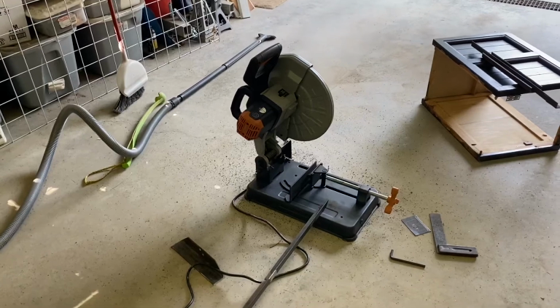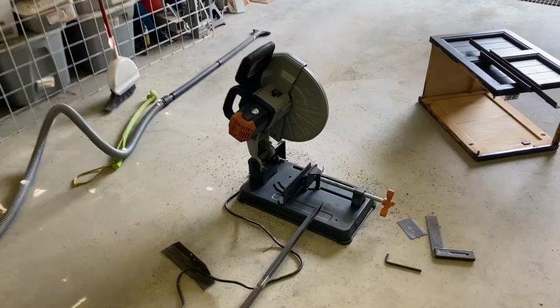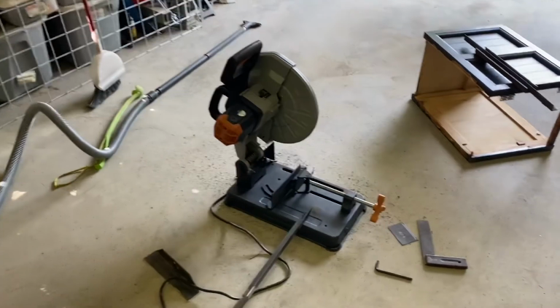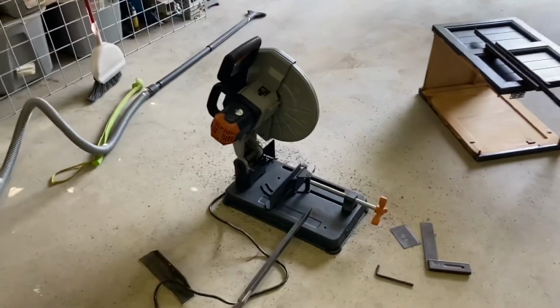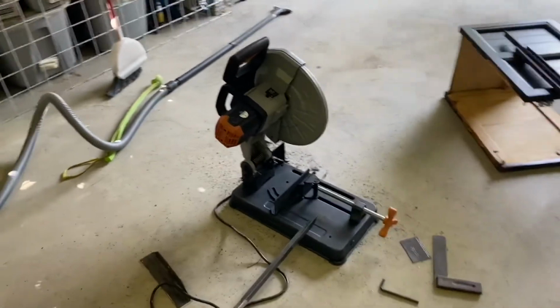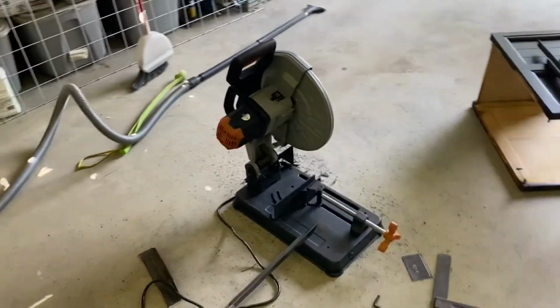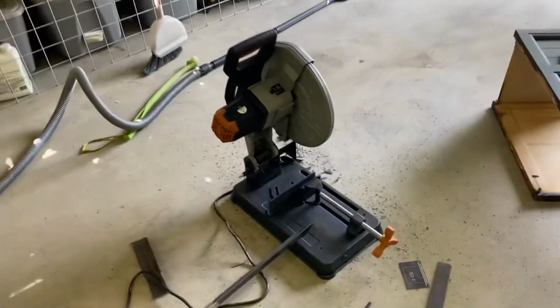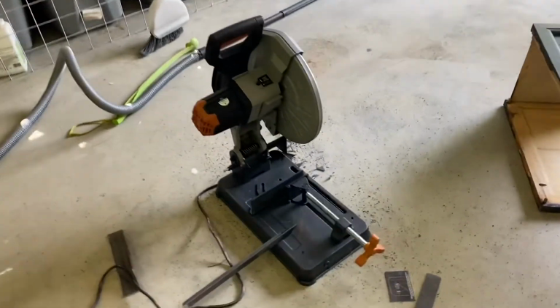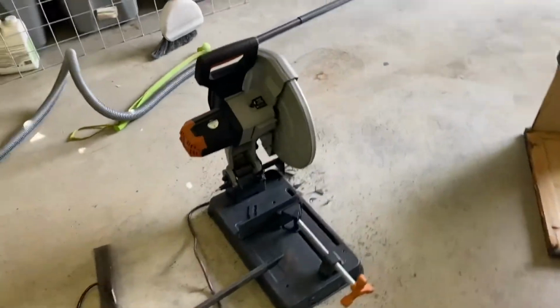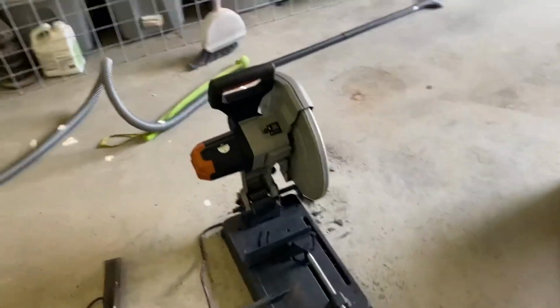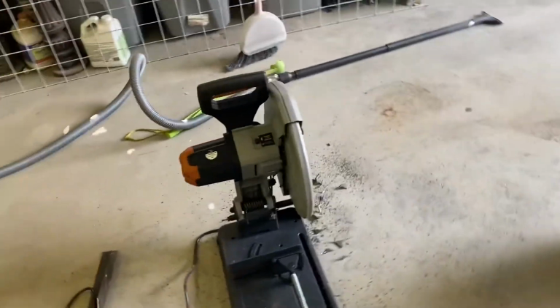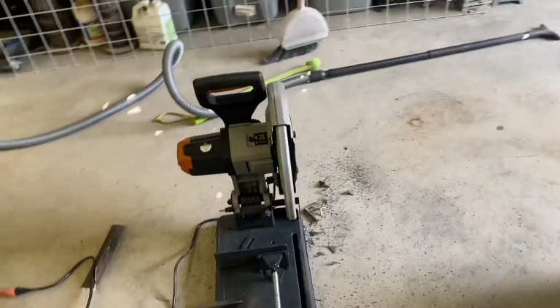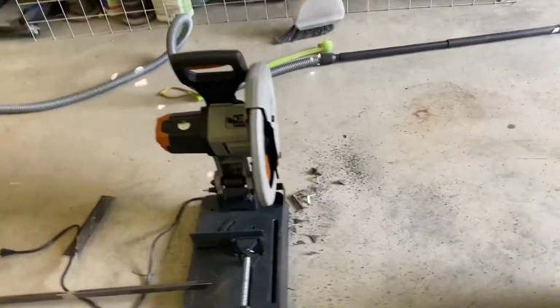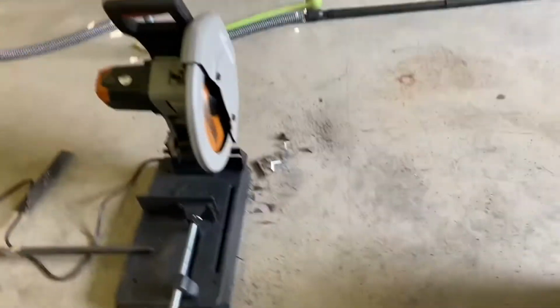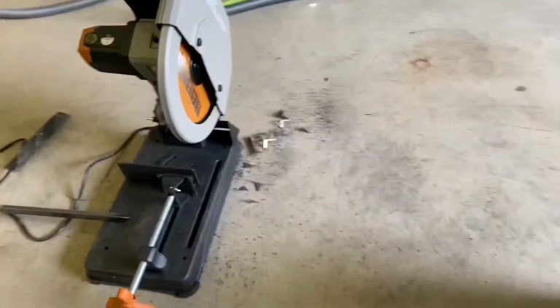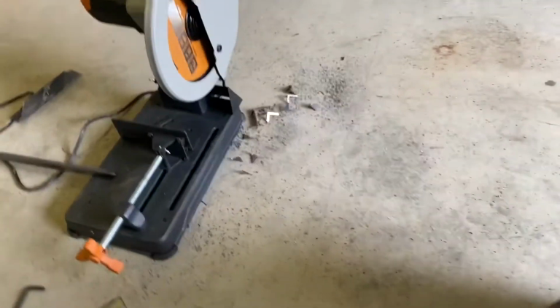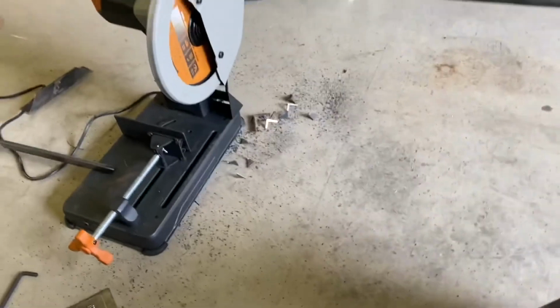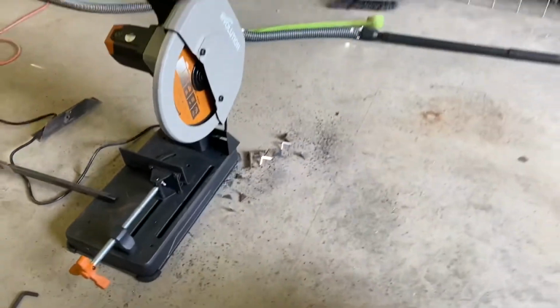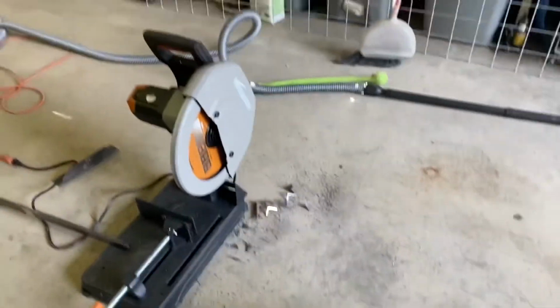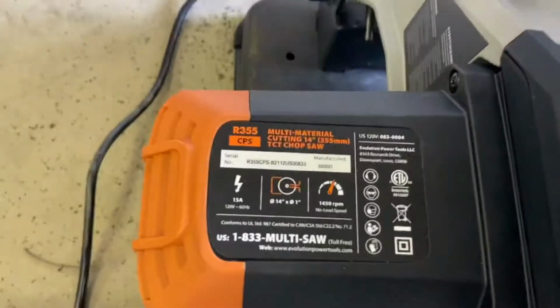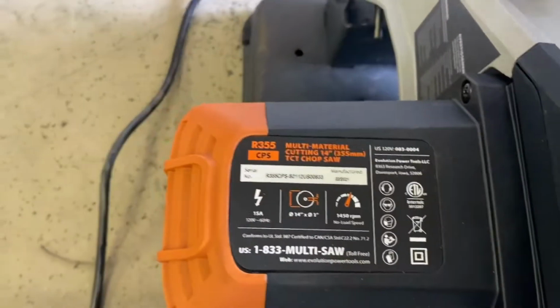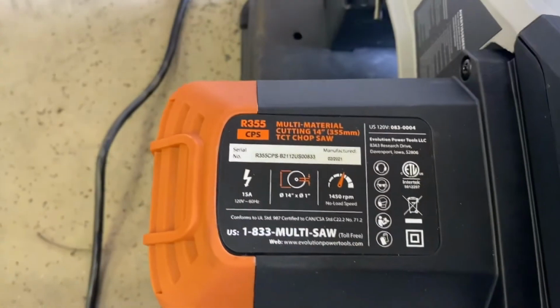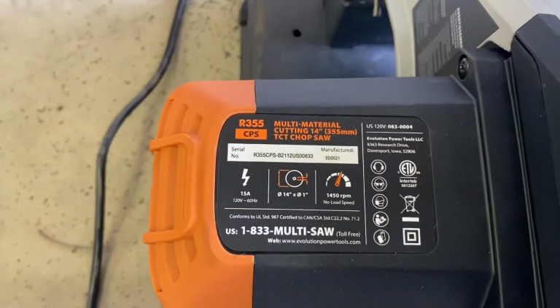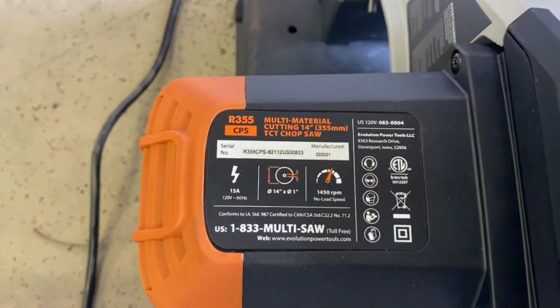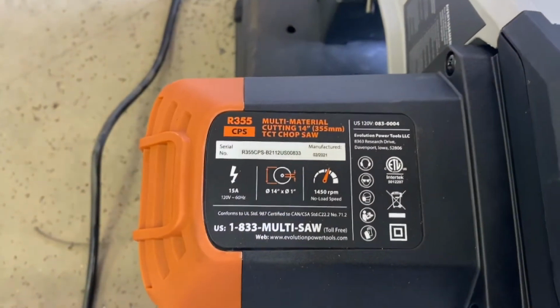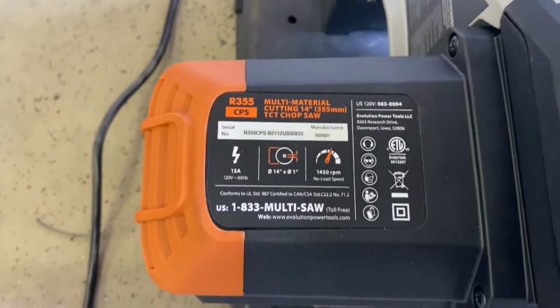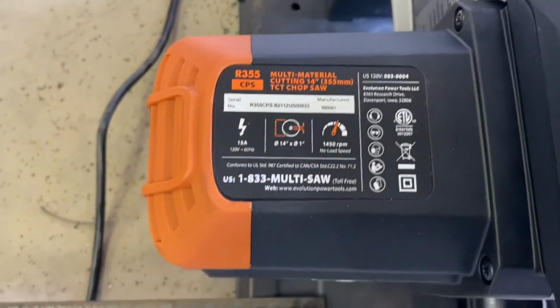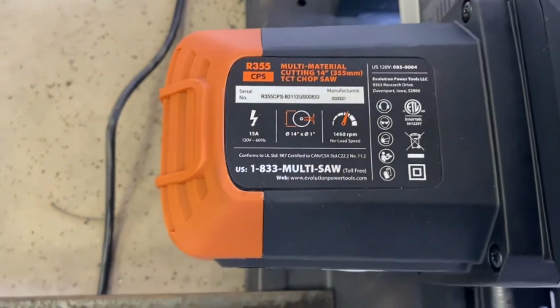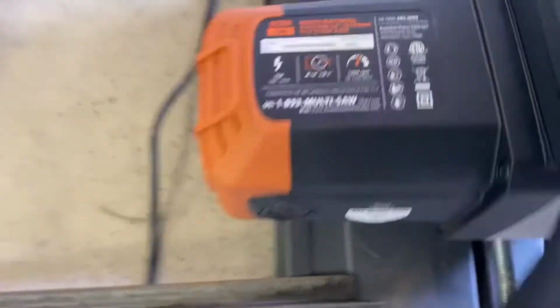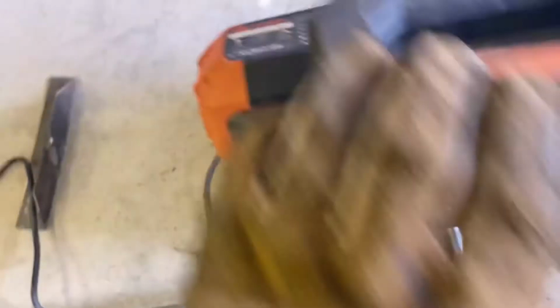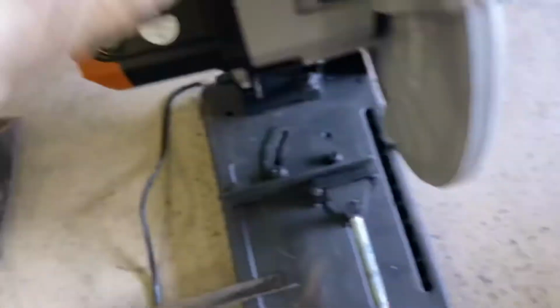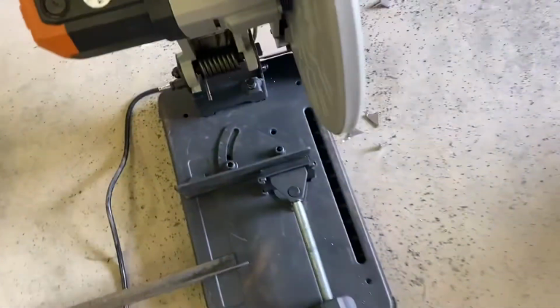Hey guys, I got a short video about a new Evolution saw that I bought. There it is — the R355, off of Amazon.